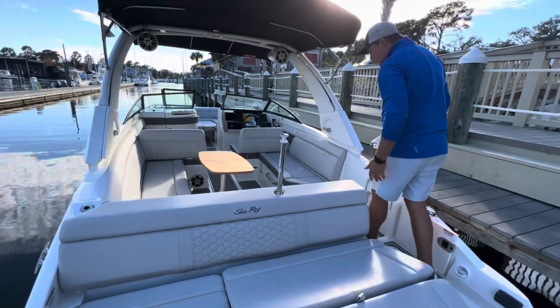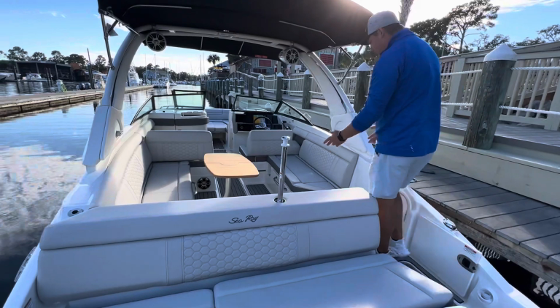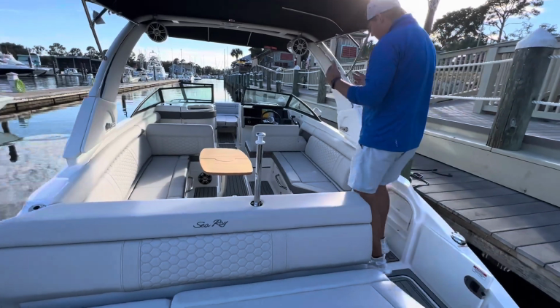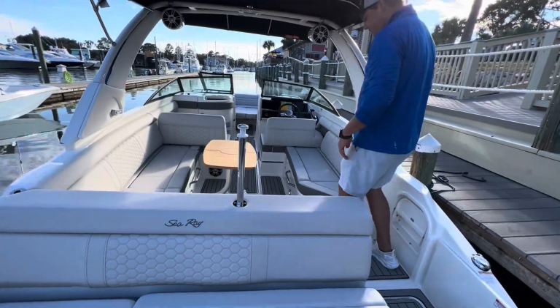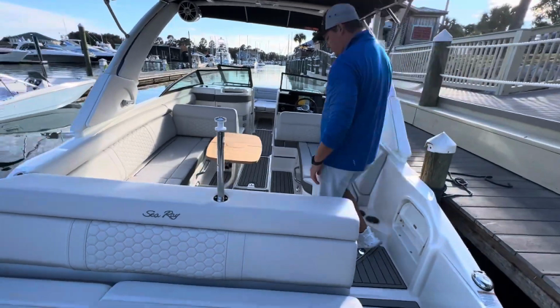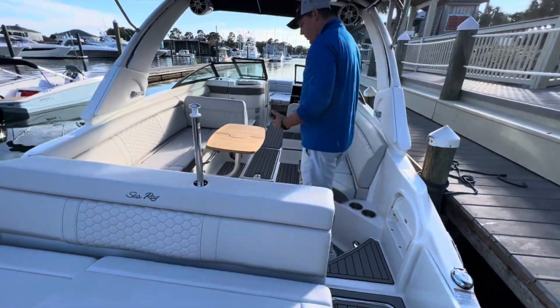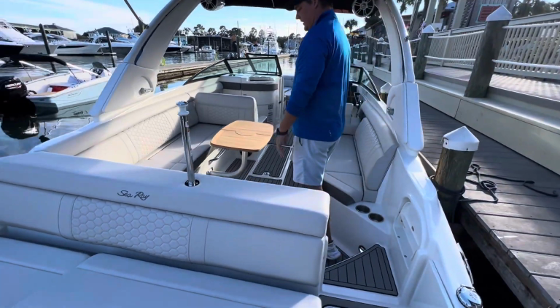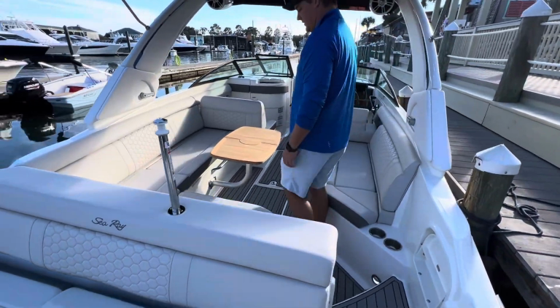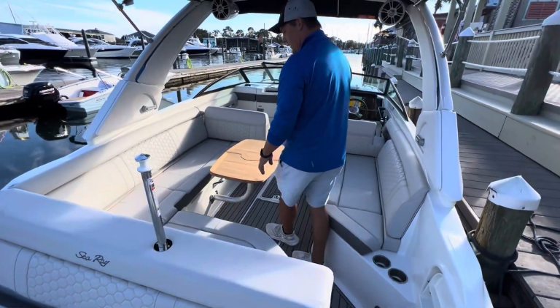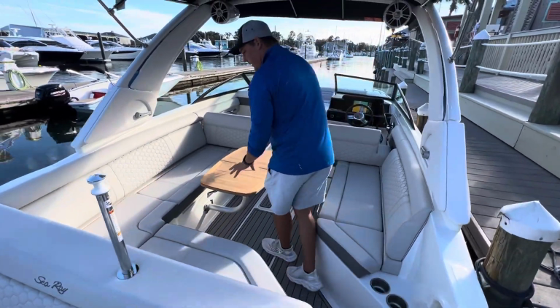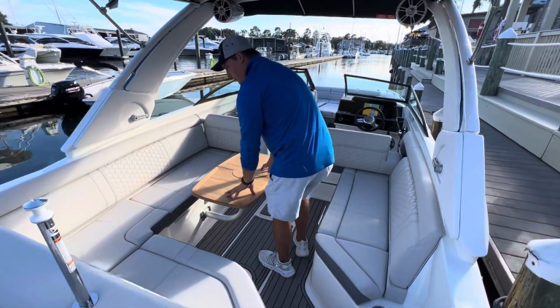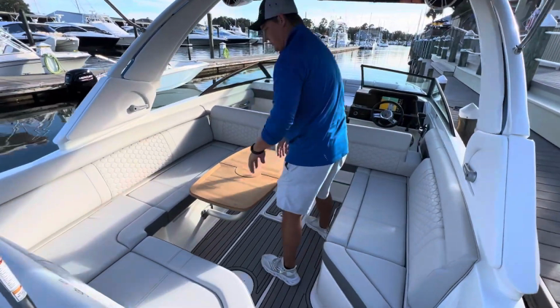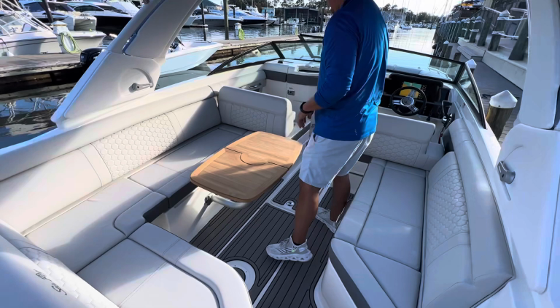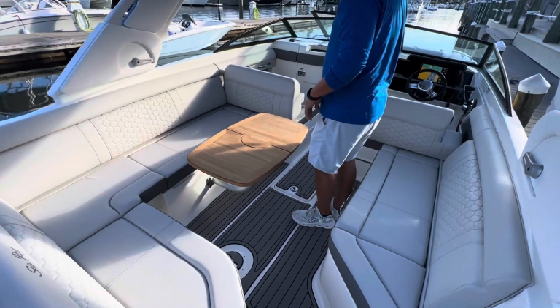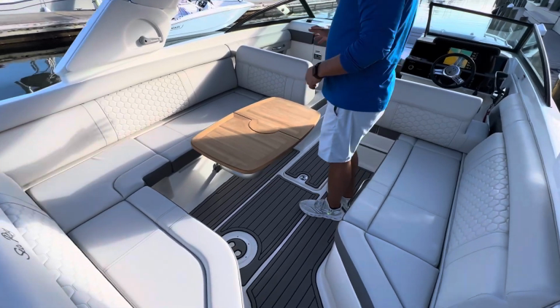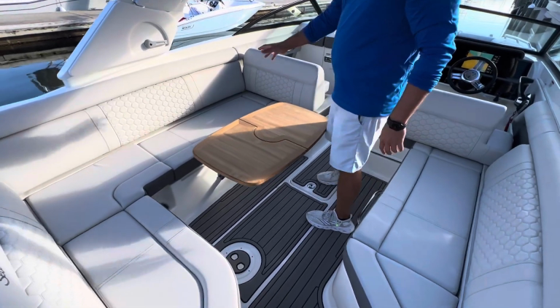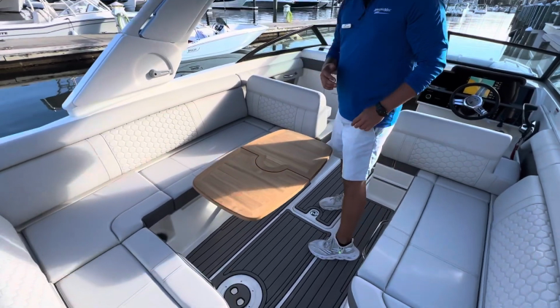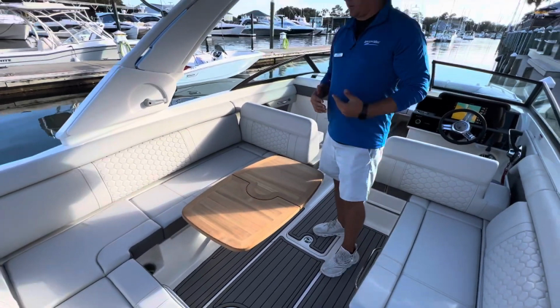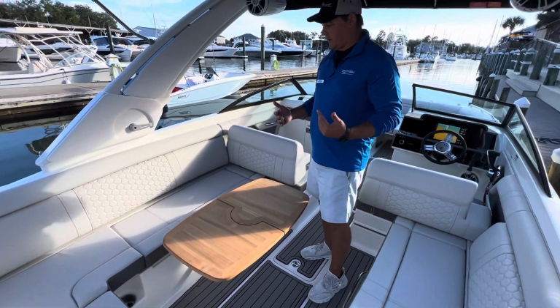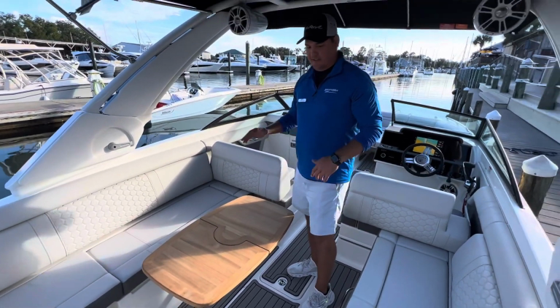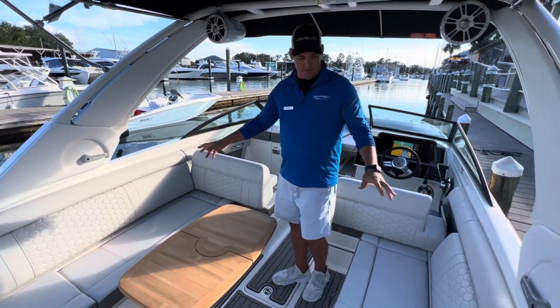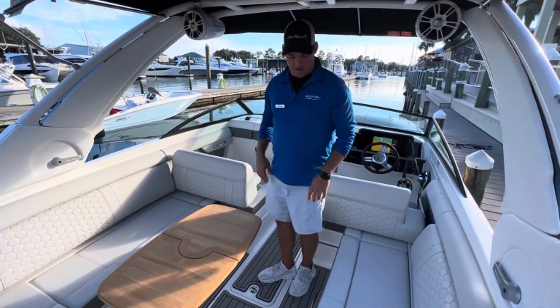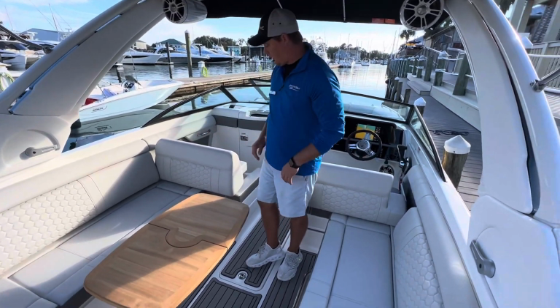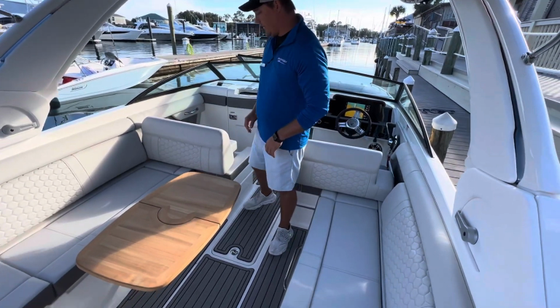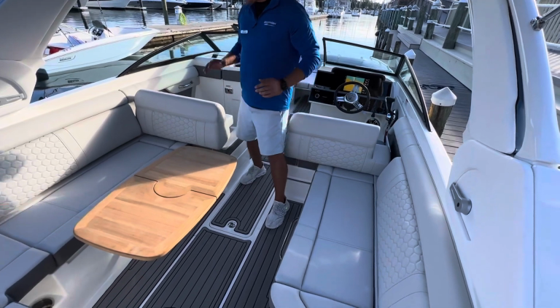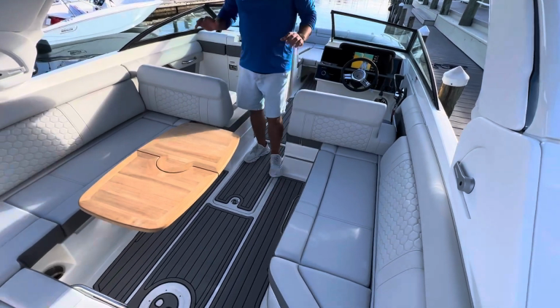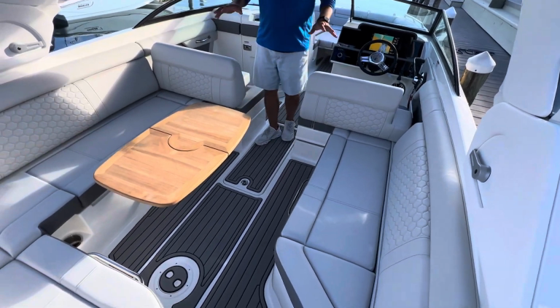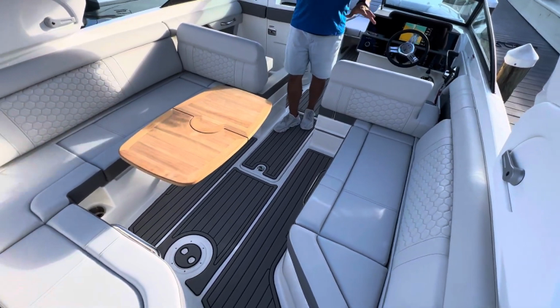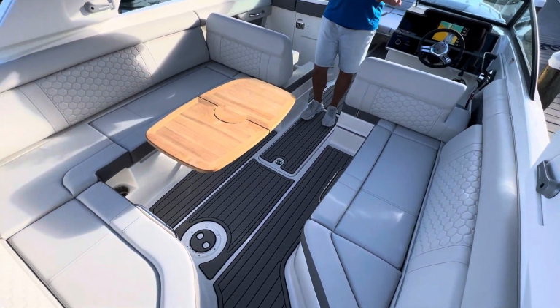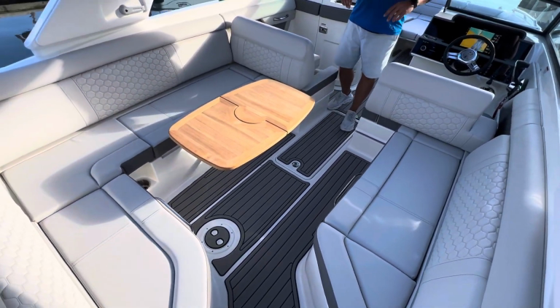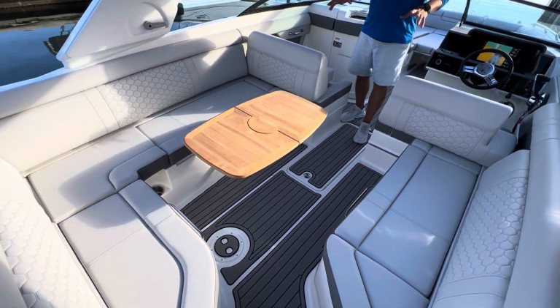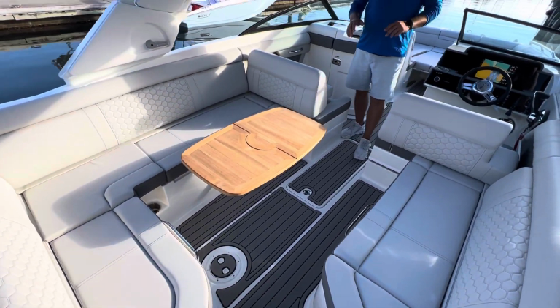Moving into the boat, beautiful sea deck on this one. Love the table option that we have put in here. The stone gray interior looks really good. You're going to see that diamond stitching kind of all over. Just really nice room and amenities for all of your friends and family on the boat.